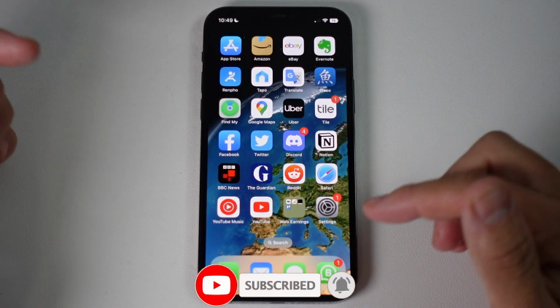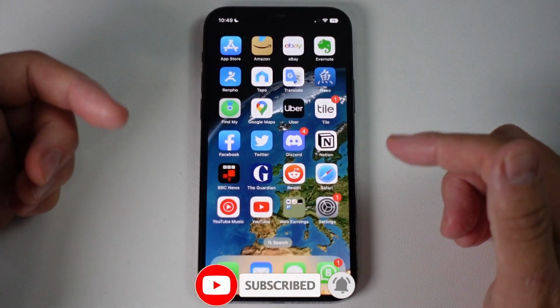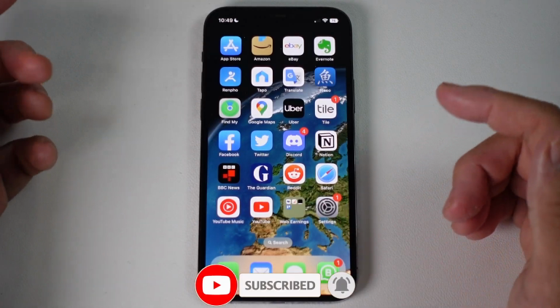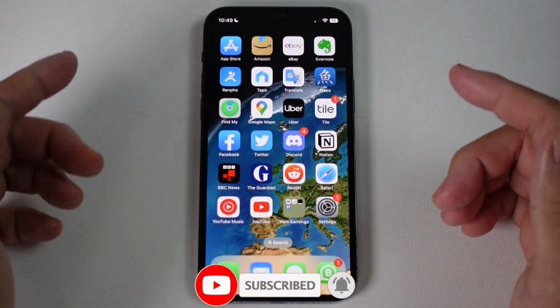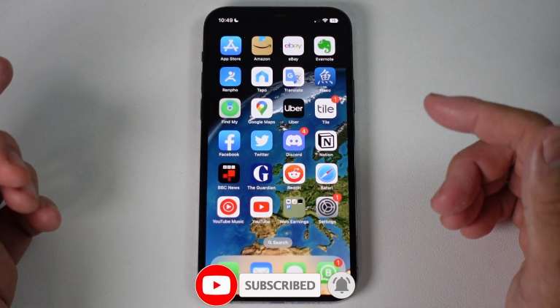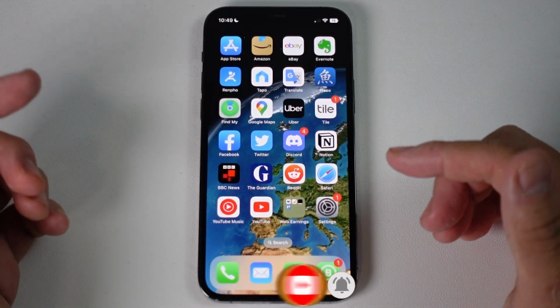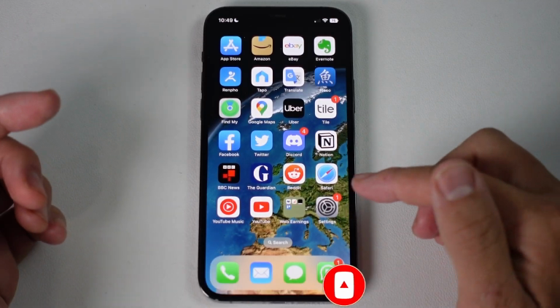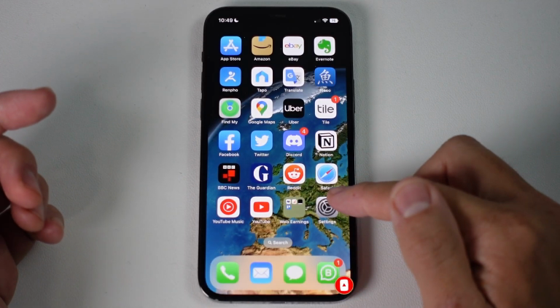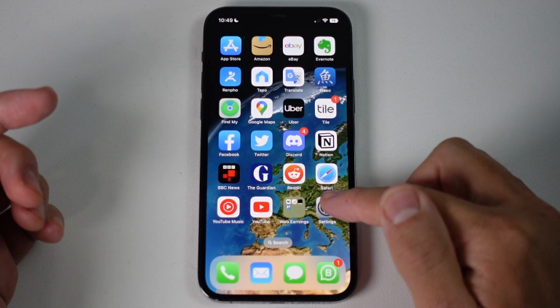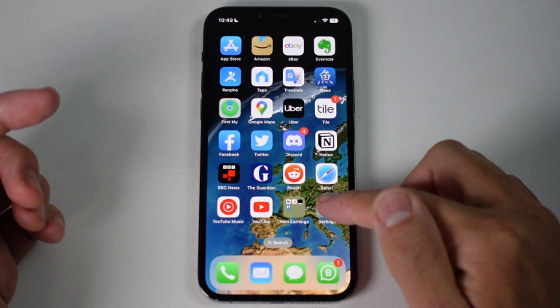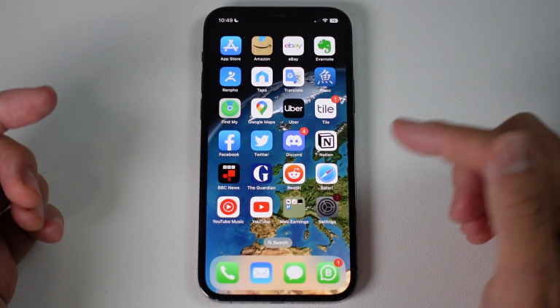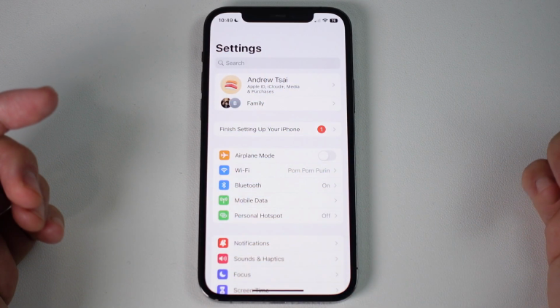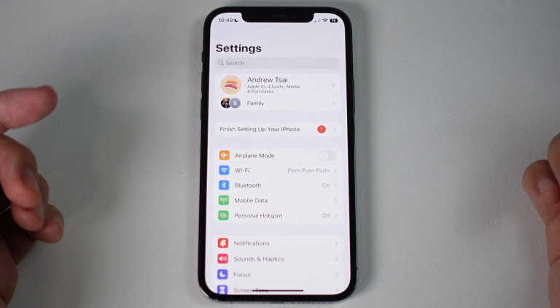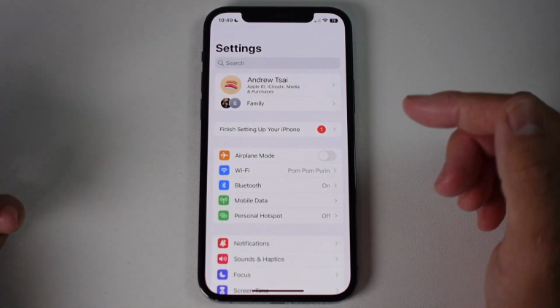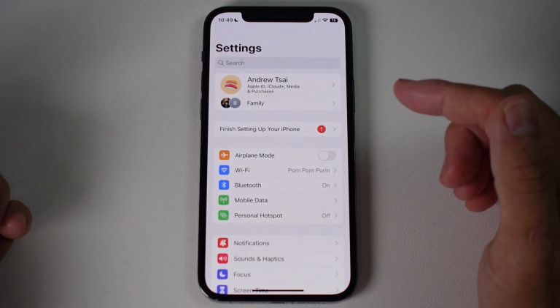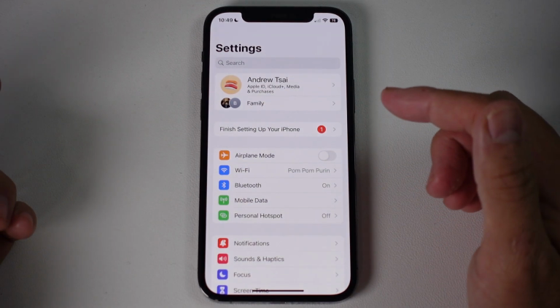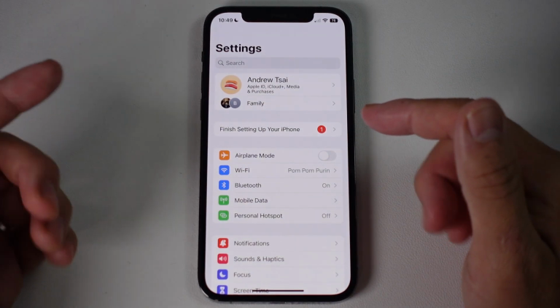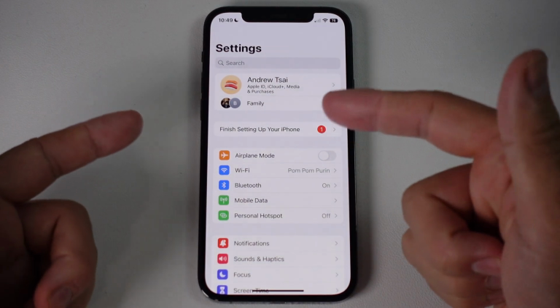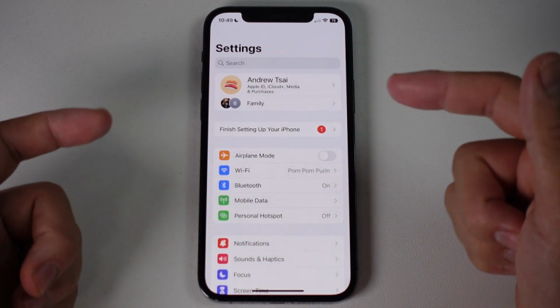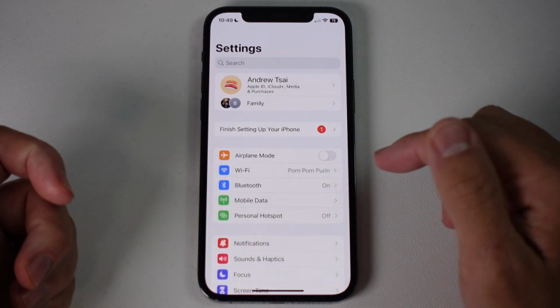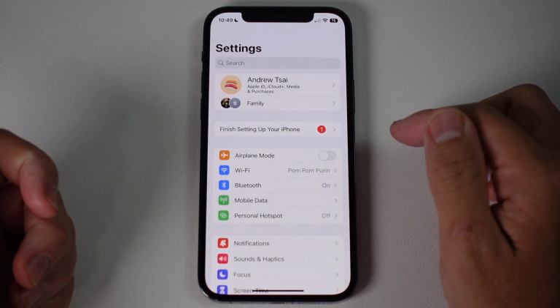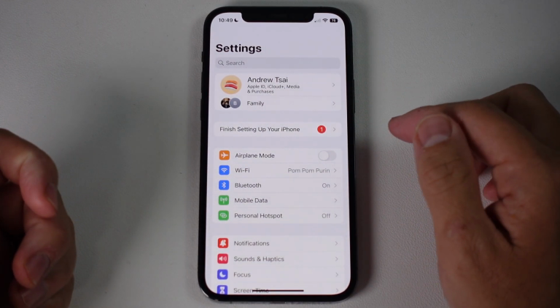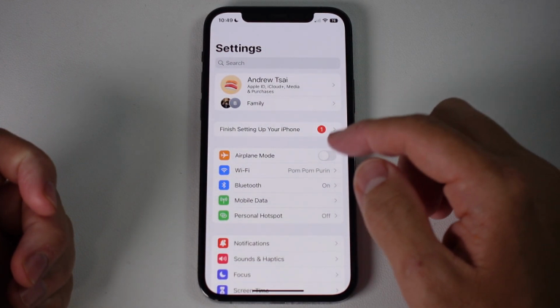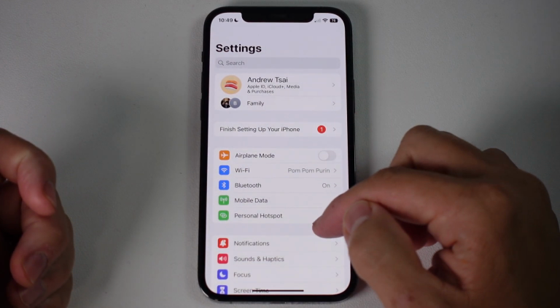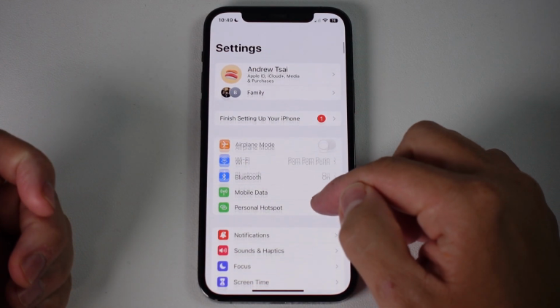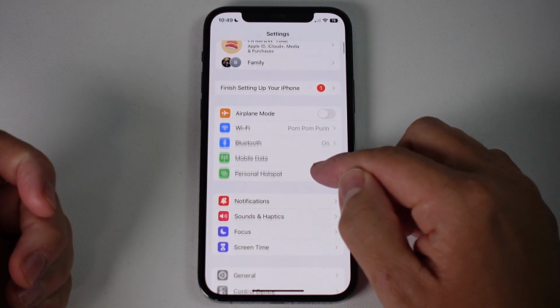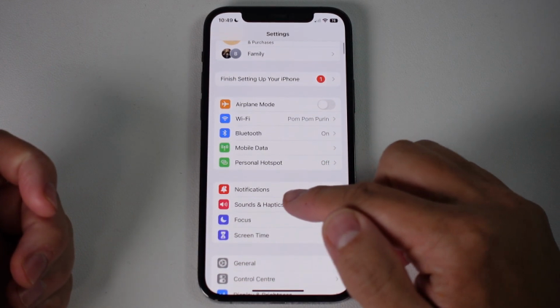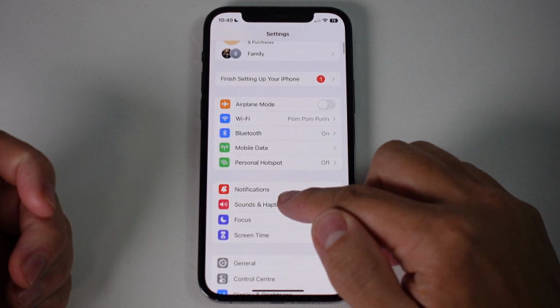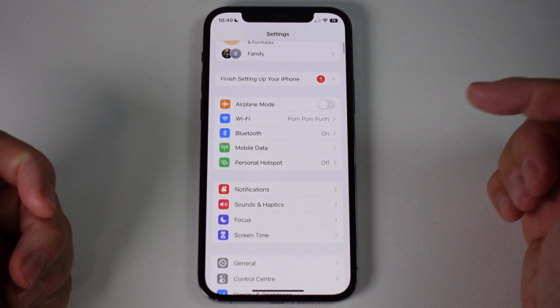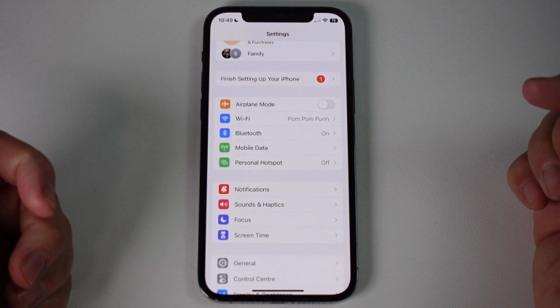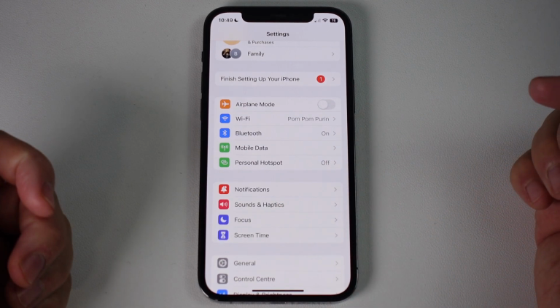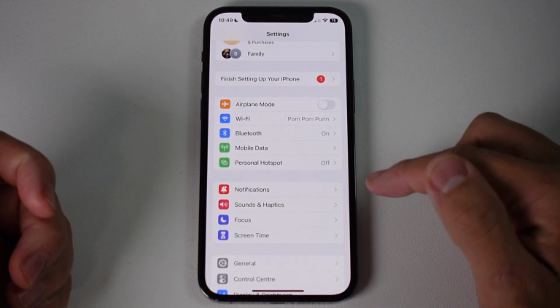In order to turn the keyboard sounds on or off on an iPhone, go to the Settings menu. Once we're in the Settings menu — this particular one is on iOS 16 — we're going to scroll down and find Sounds and Haptics.